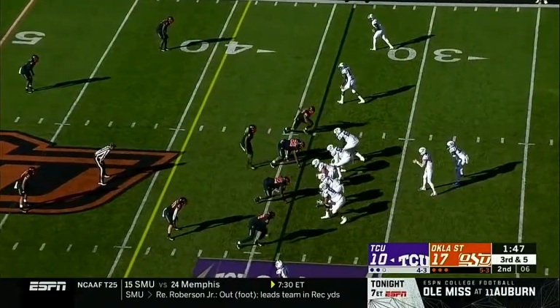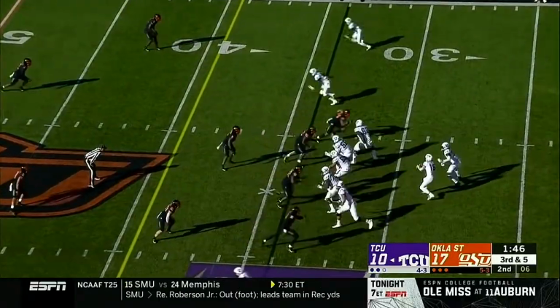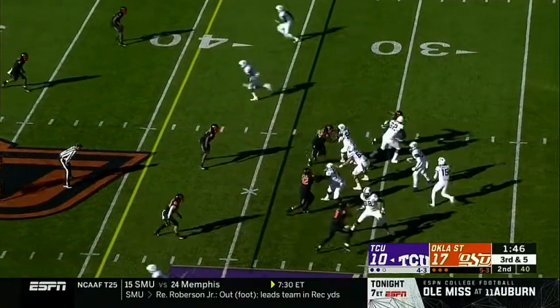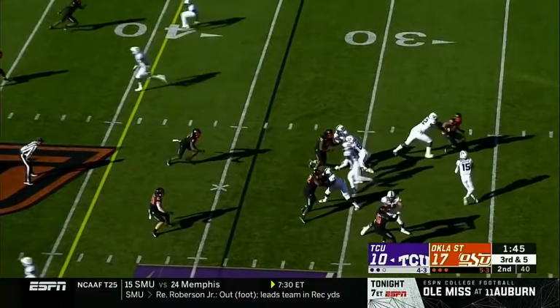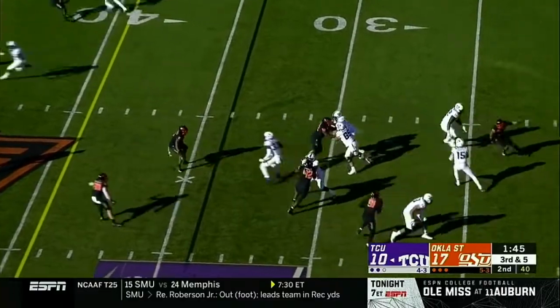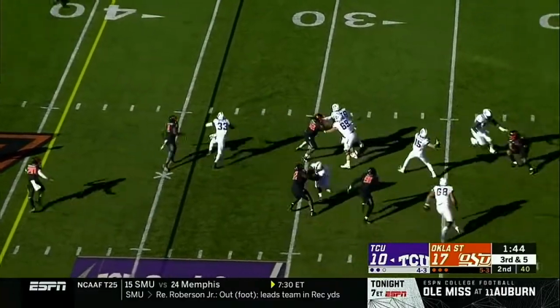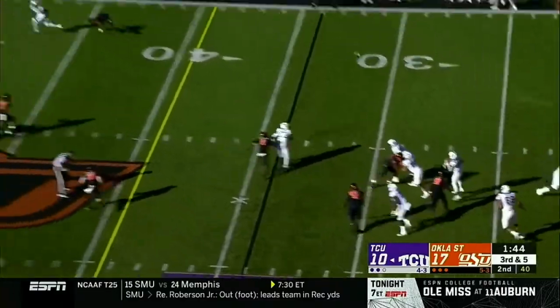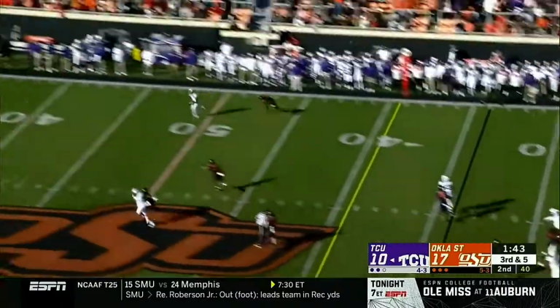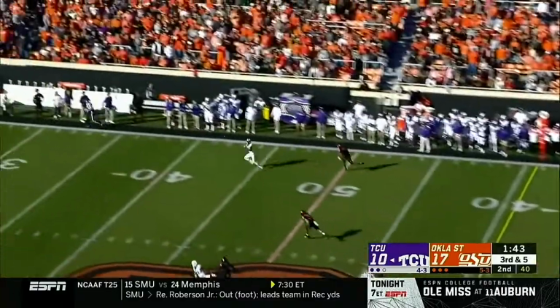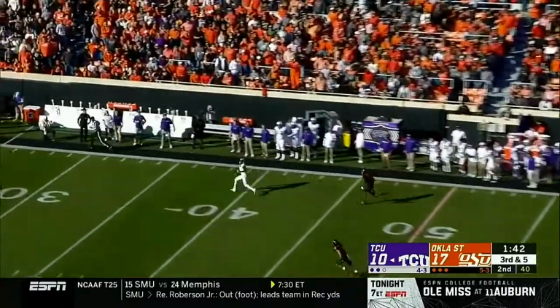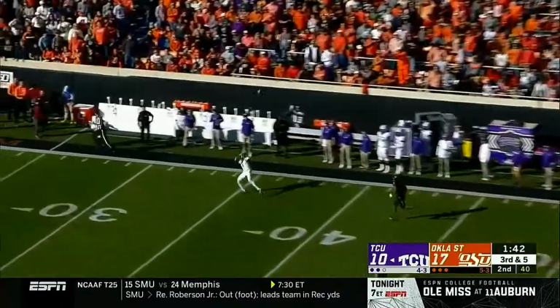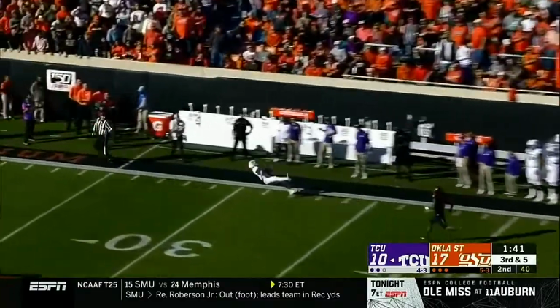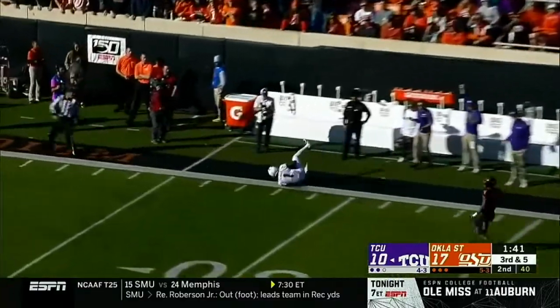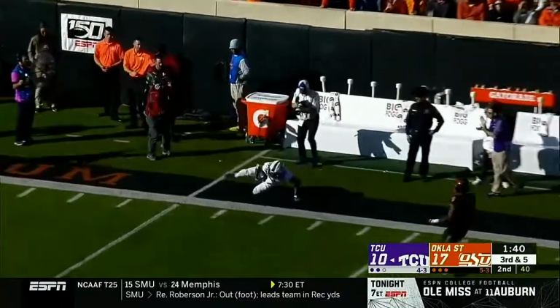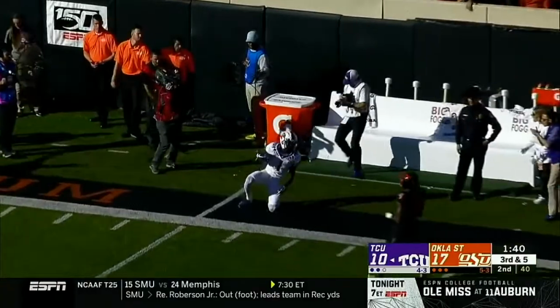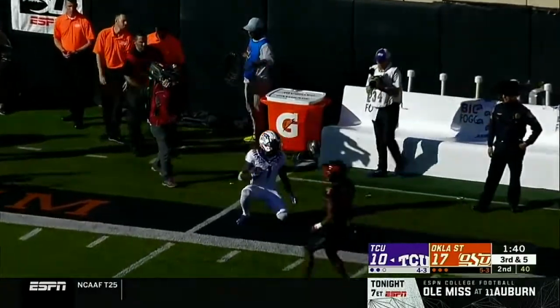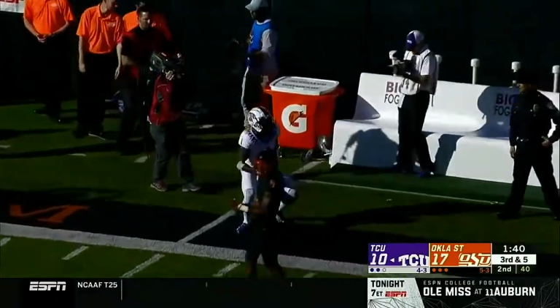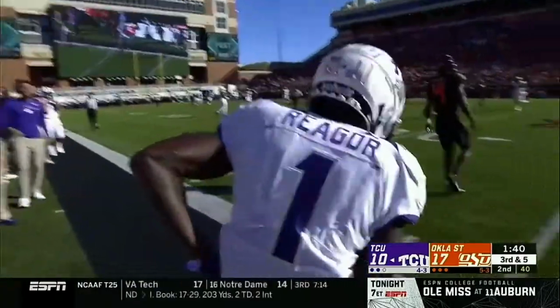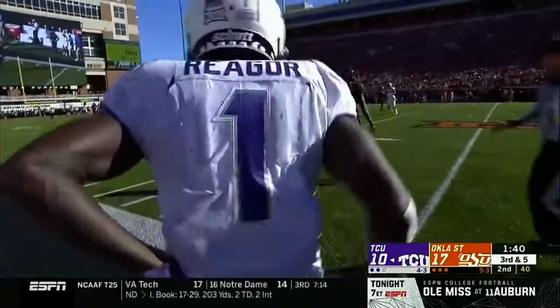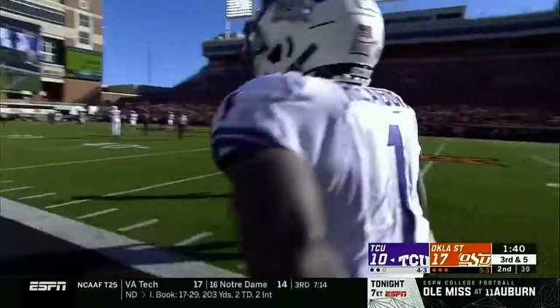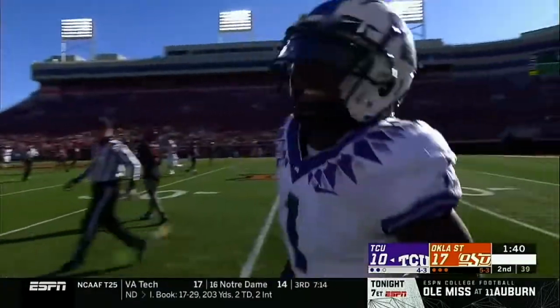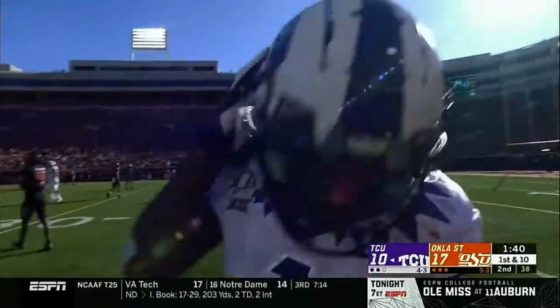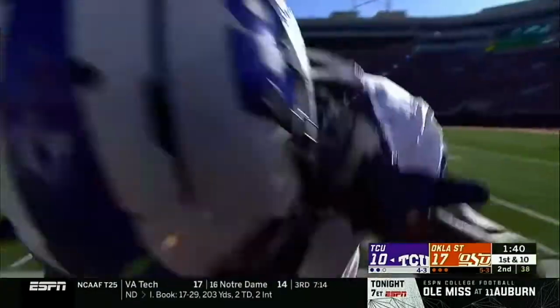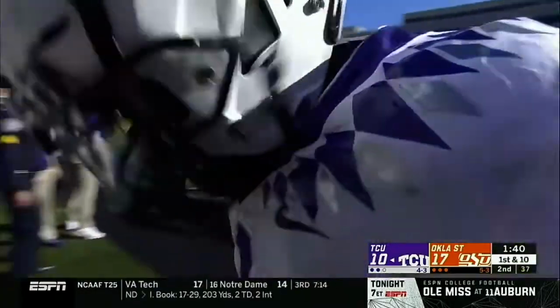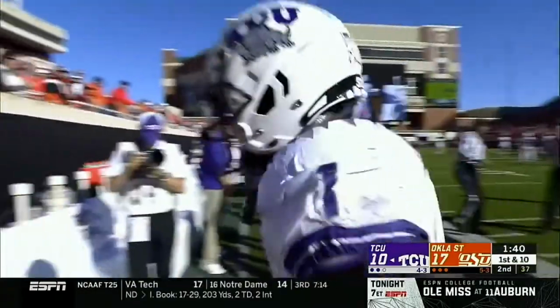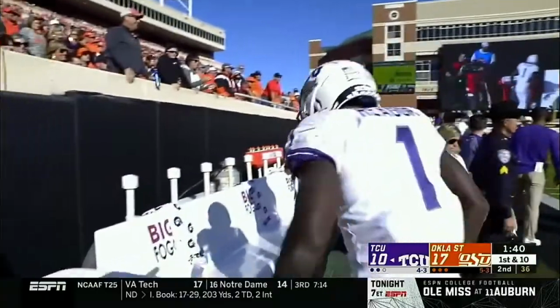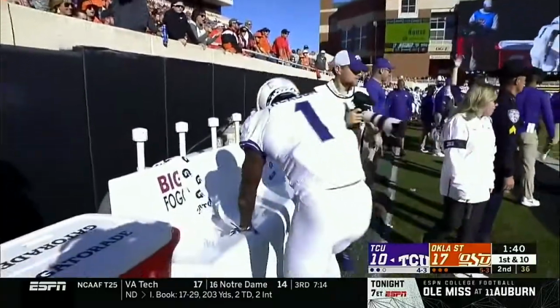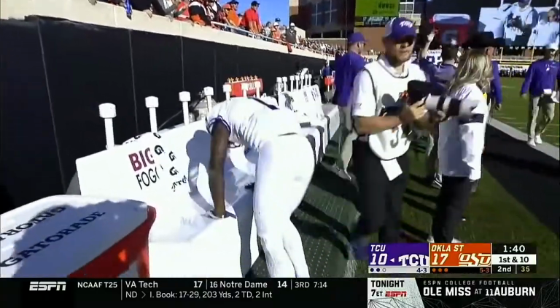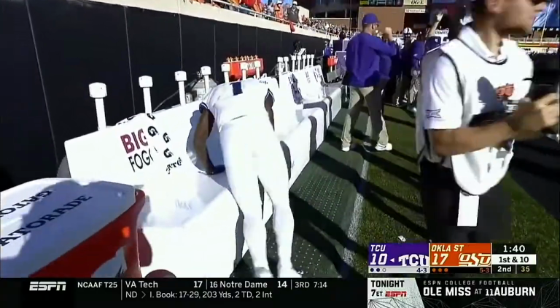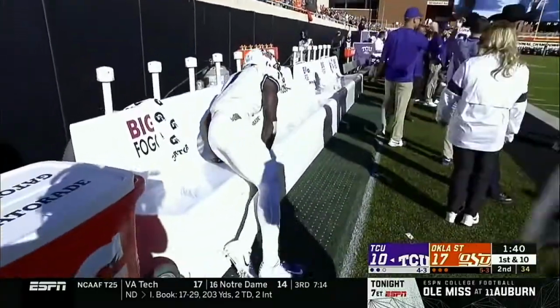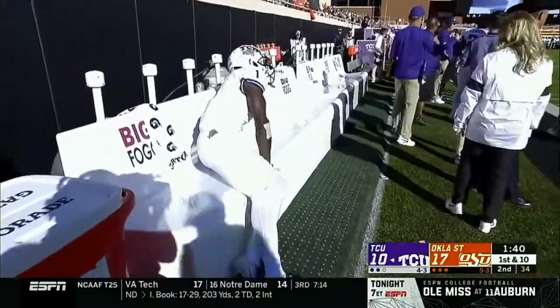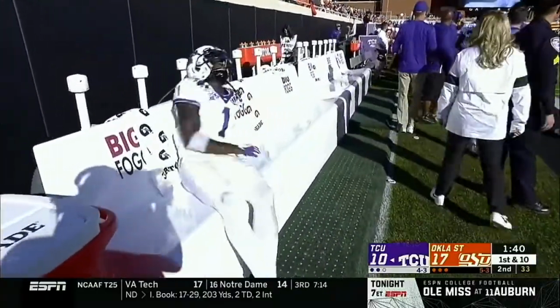Duggan taking a shot down the field — Rager is wide open — and what a catch by Rager. If that was thrown better he would have had a touchdown. And Rager comes up limping and hurt.